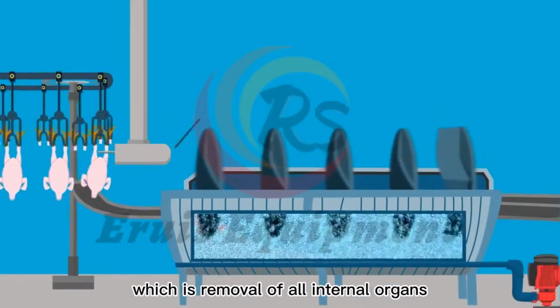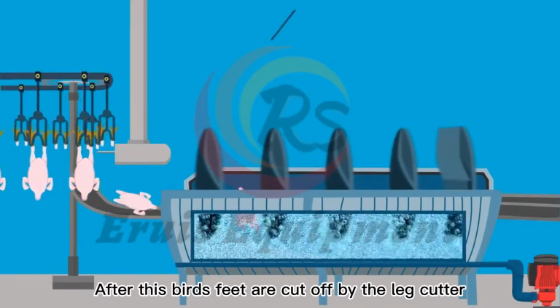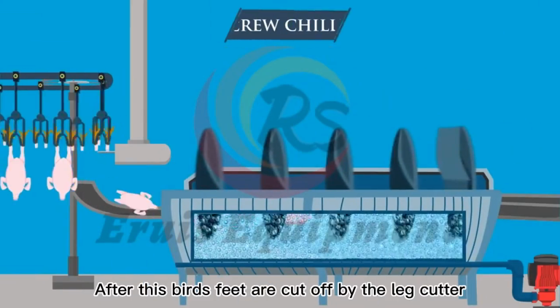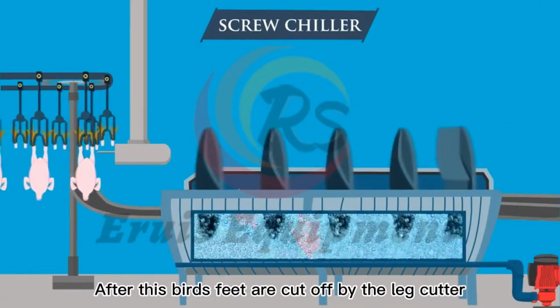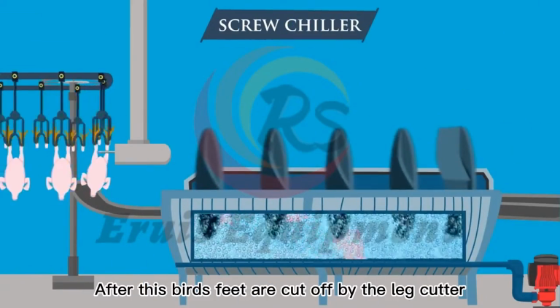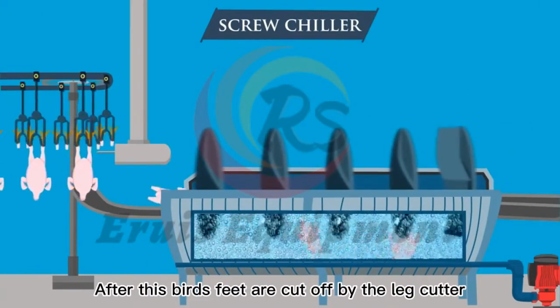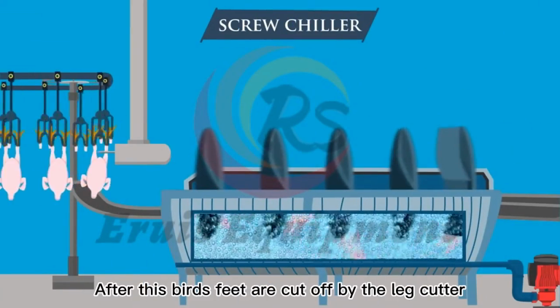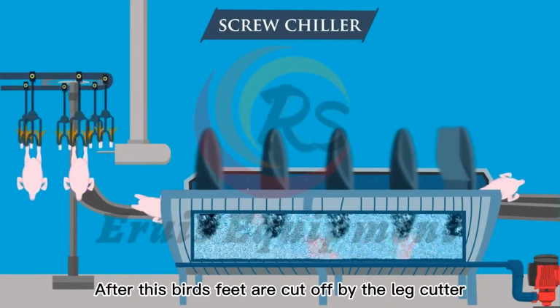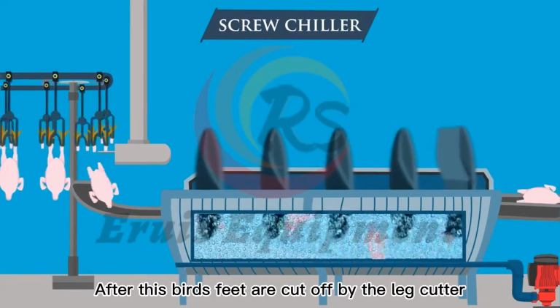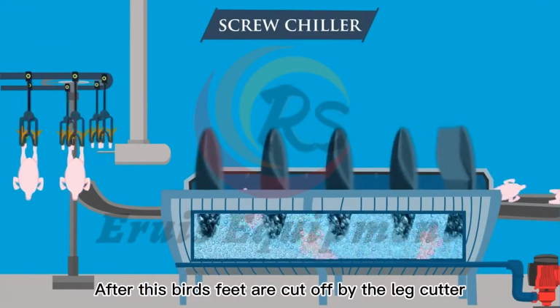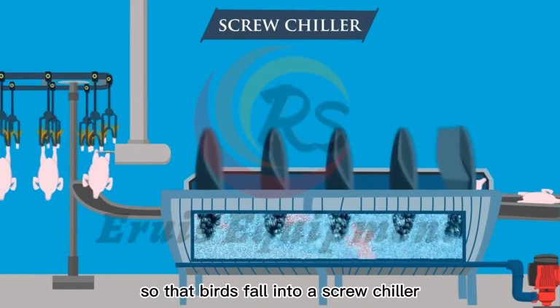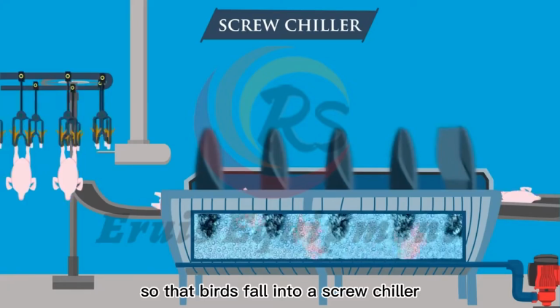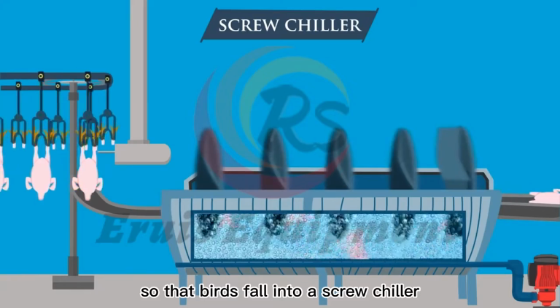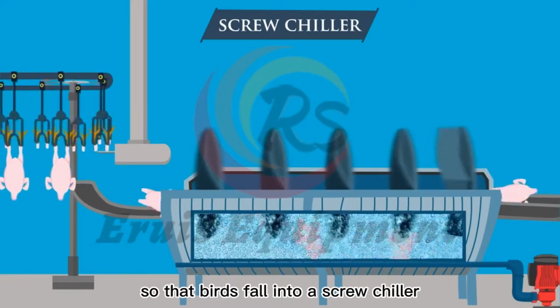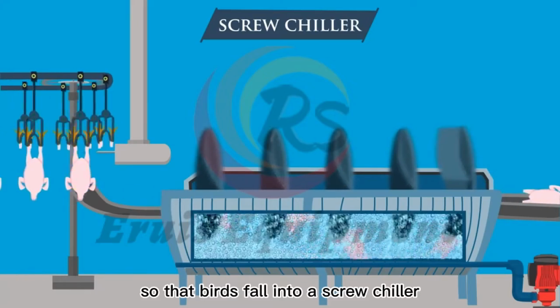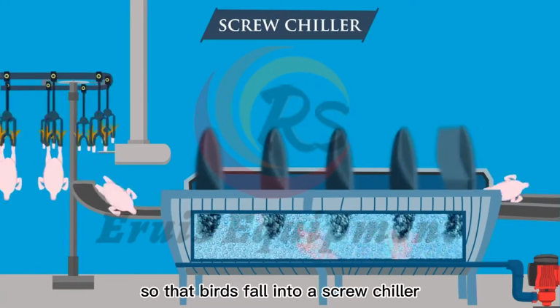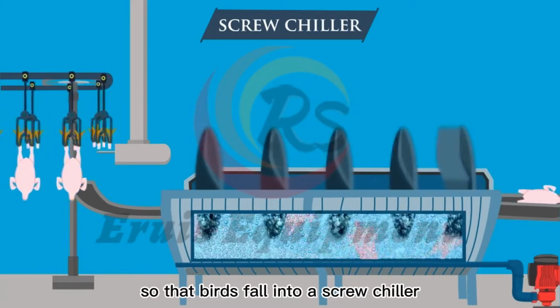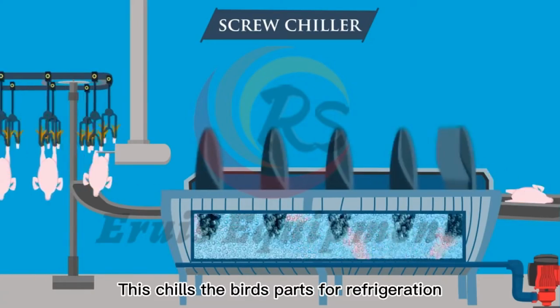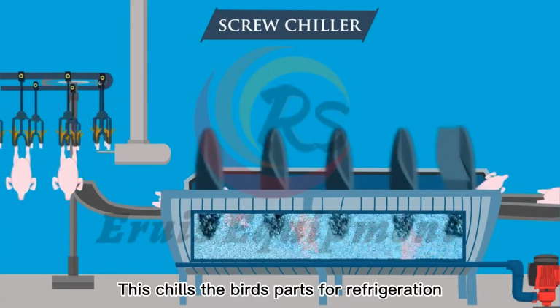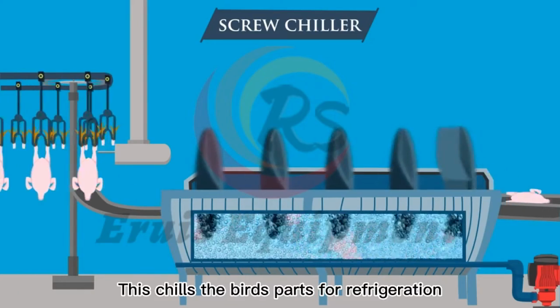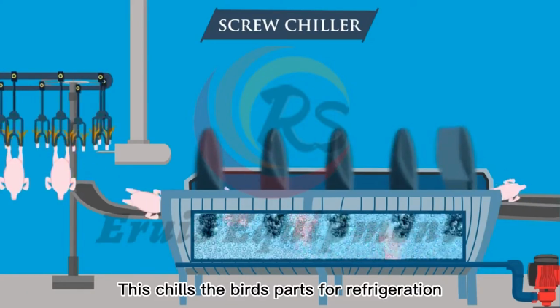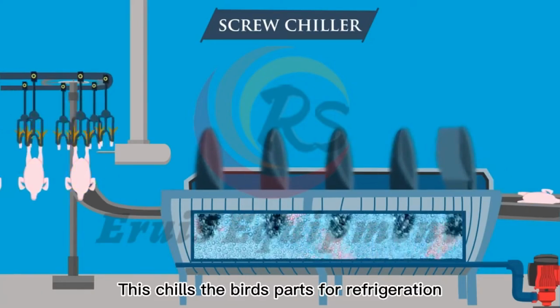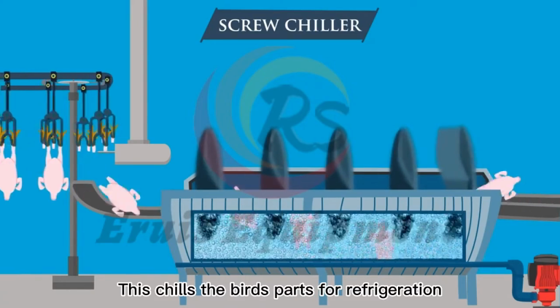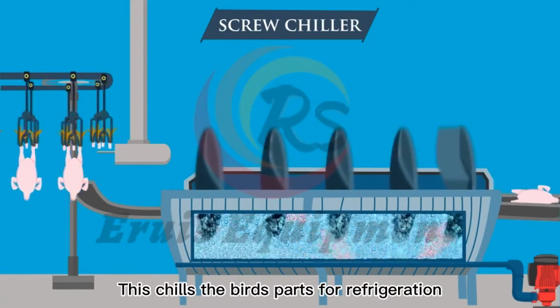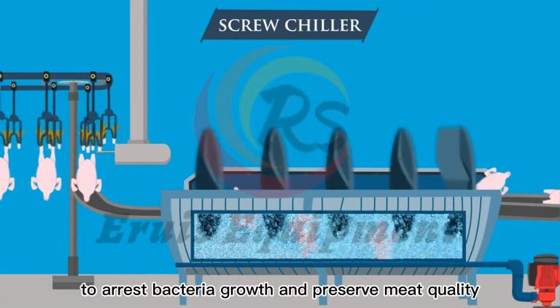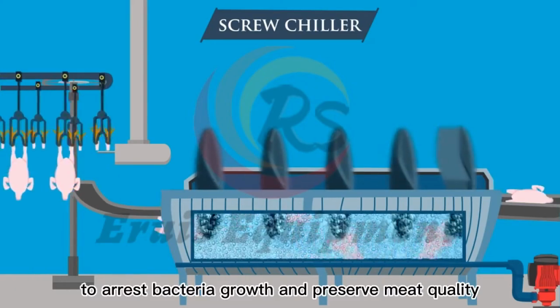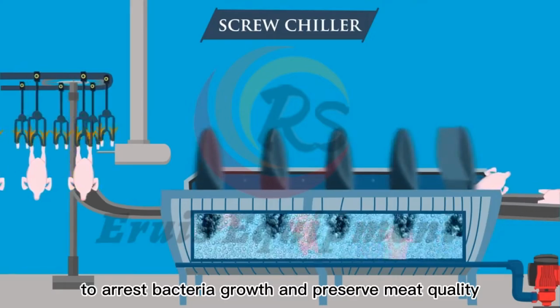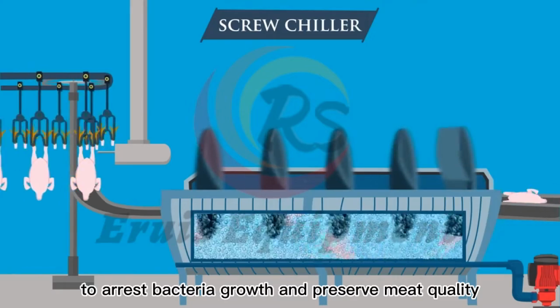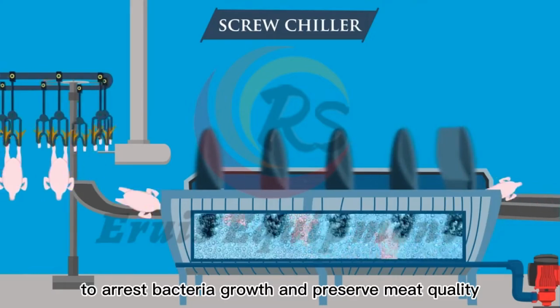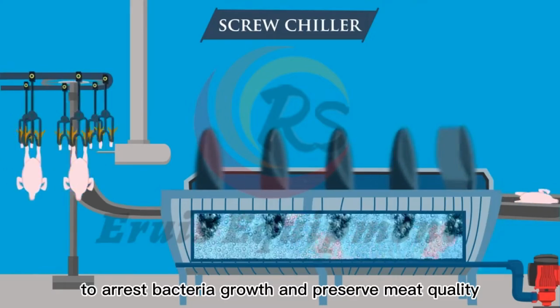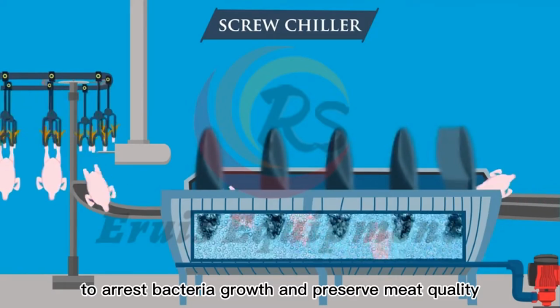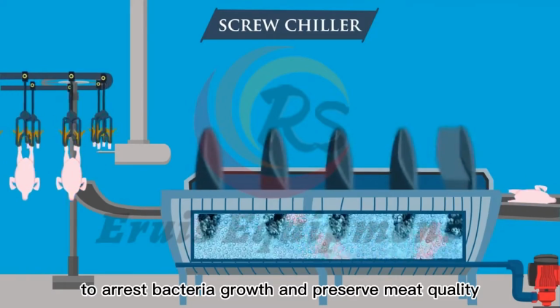After this, the birds' feet are cut off by the leg cutter so that birds fall into a screw chiller. This chills the birds prior to refrigeration to arrest bacteria growth and preserve meat quality.